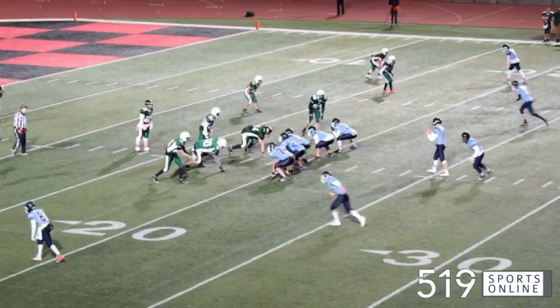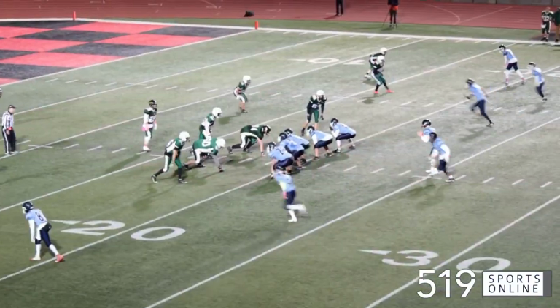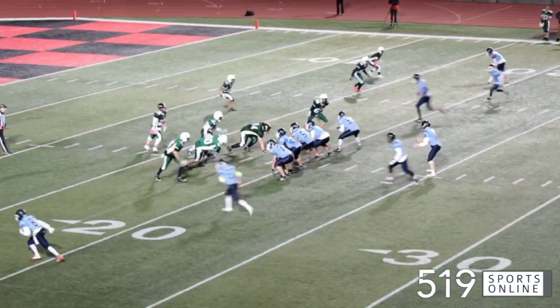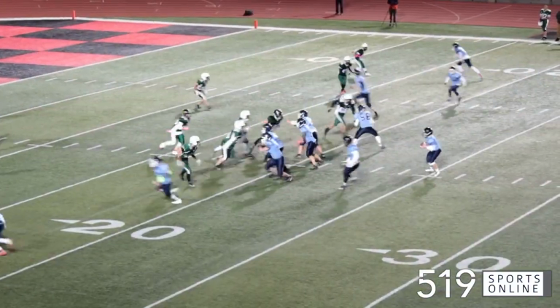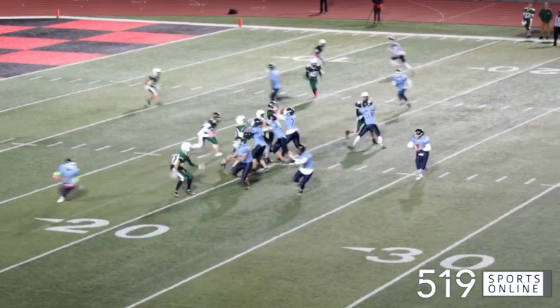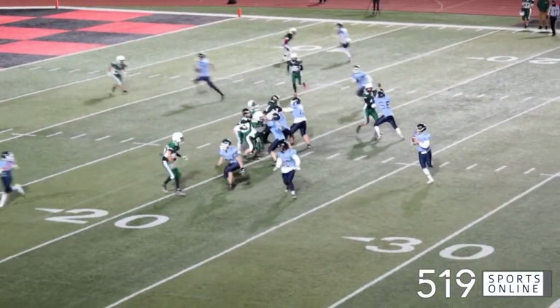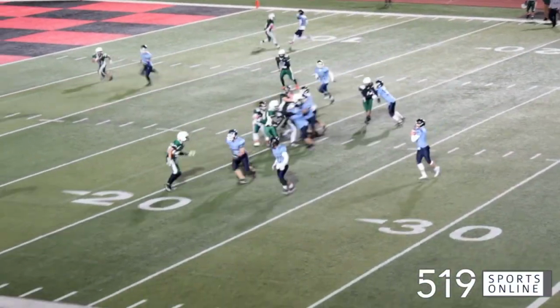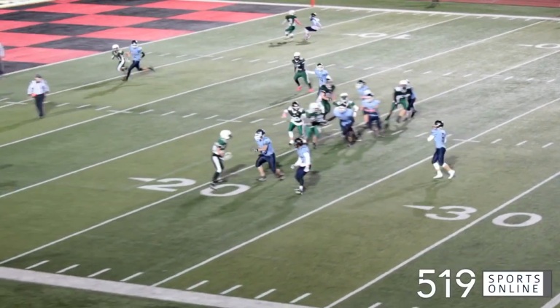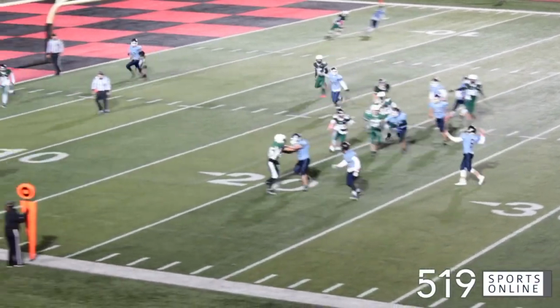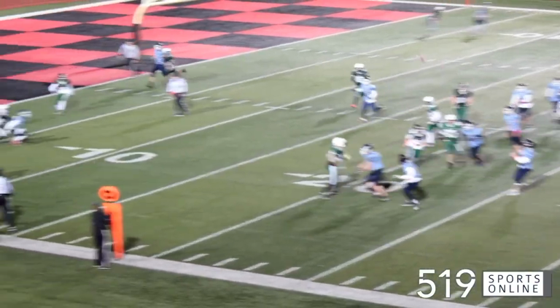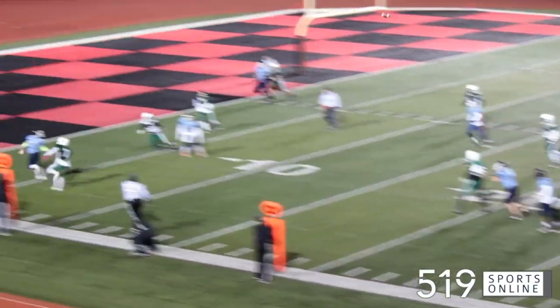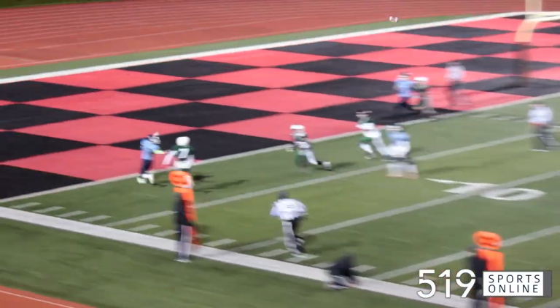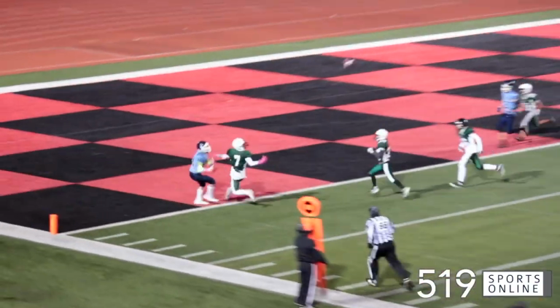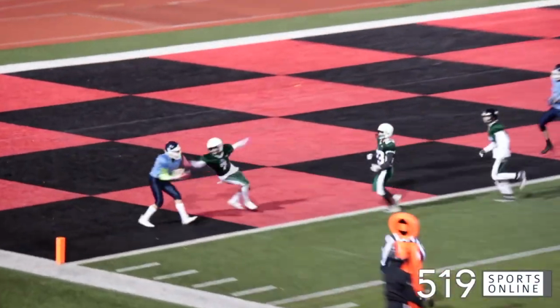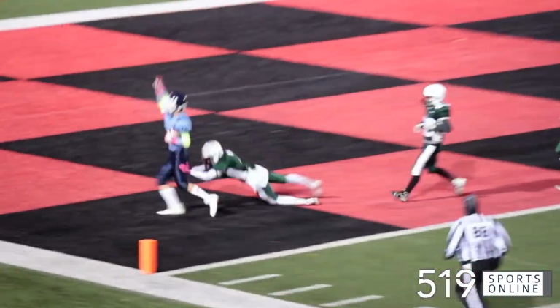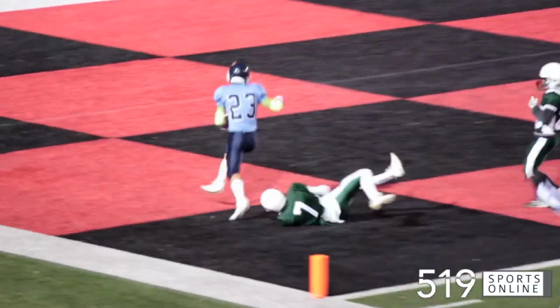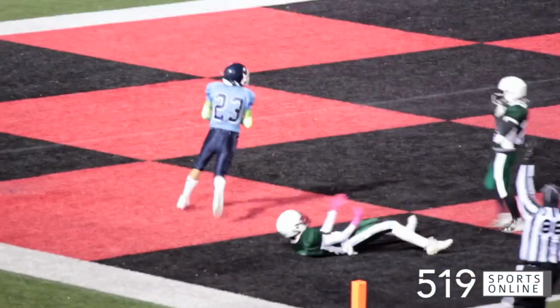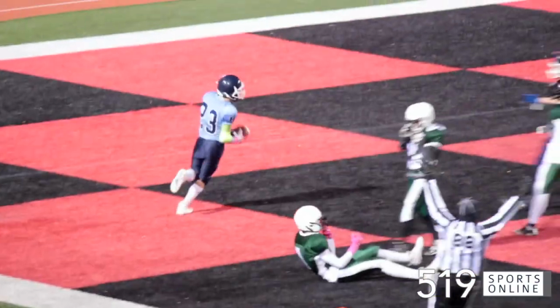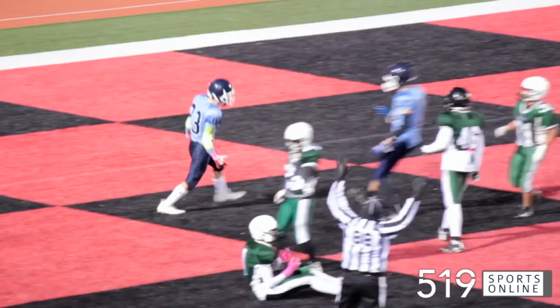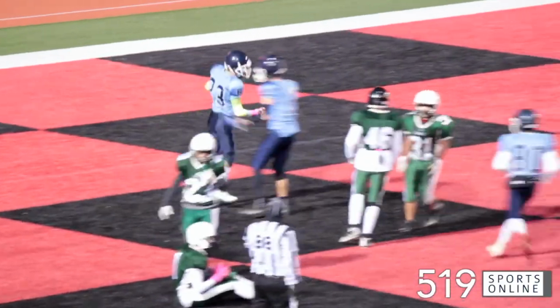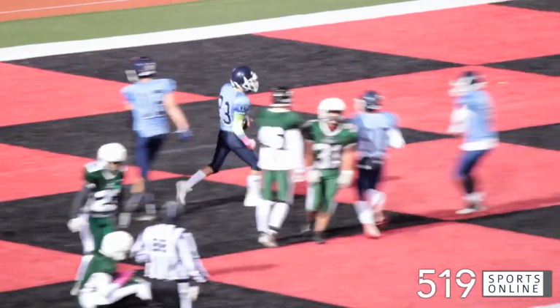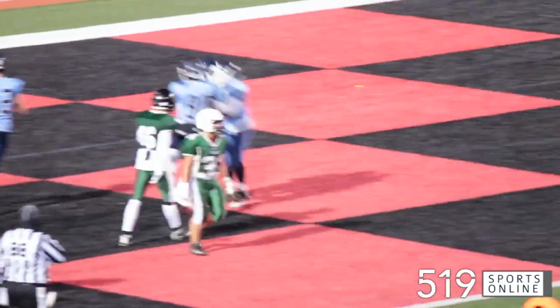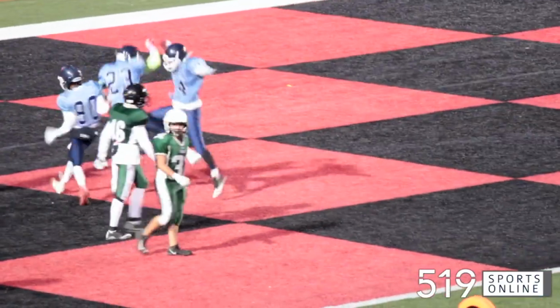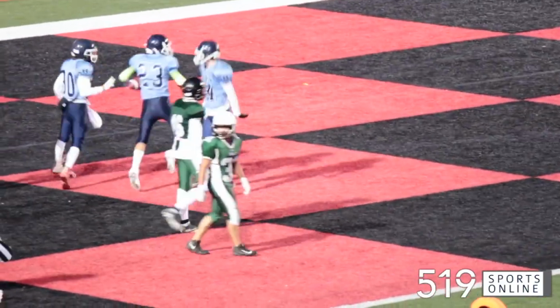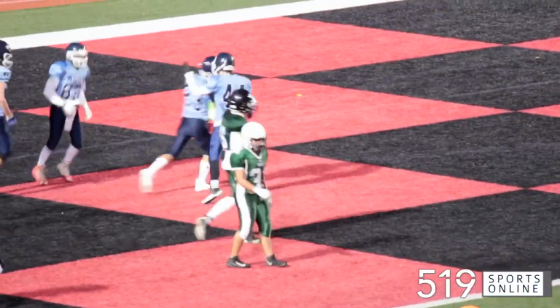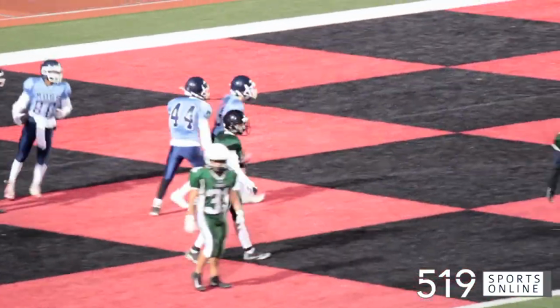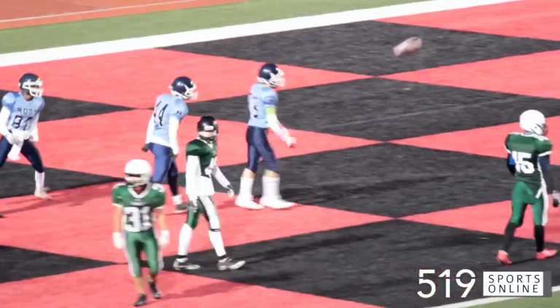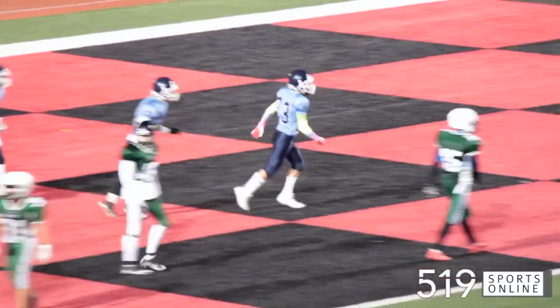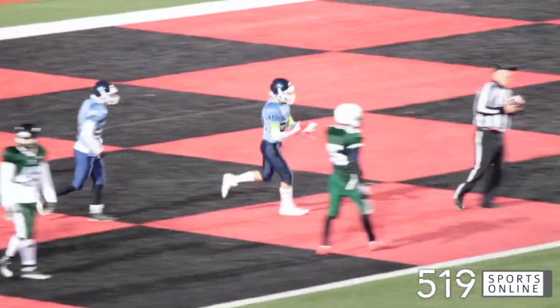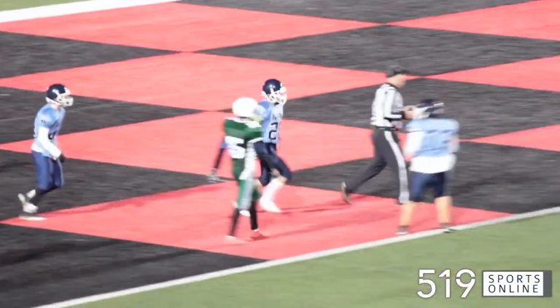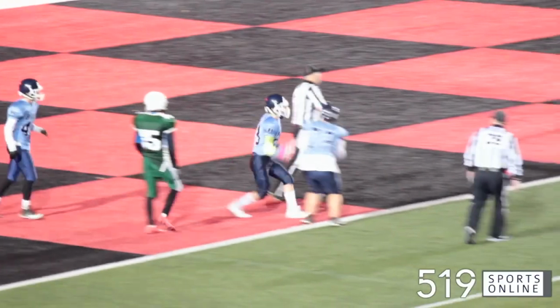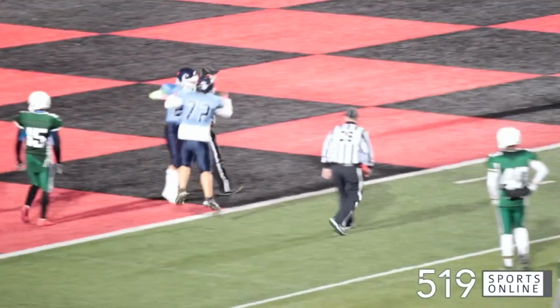Back come the Royals. Shoemaker rolling out, tosses it up for Copeland Frassen — touchdown Ross. They would get a two-point convert and the Royals are back in it, trailing 28-15.